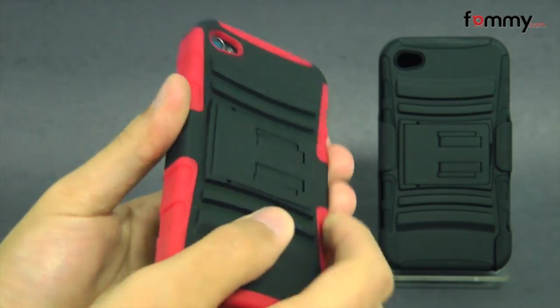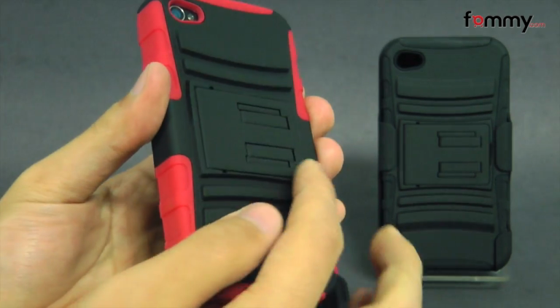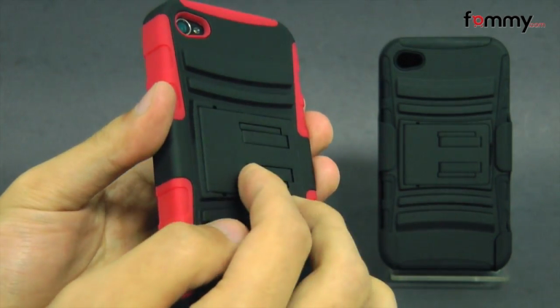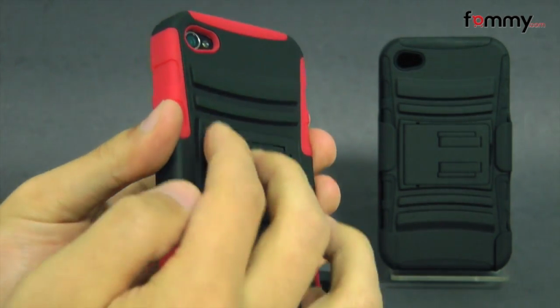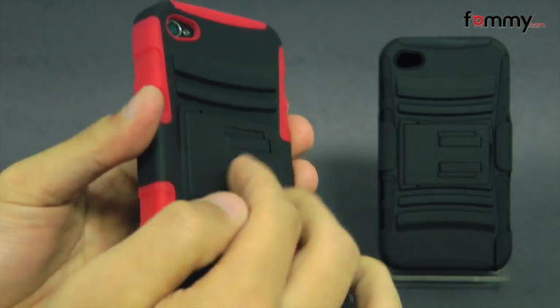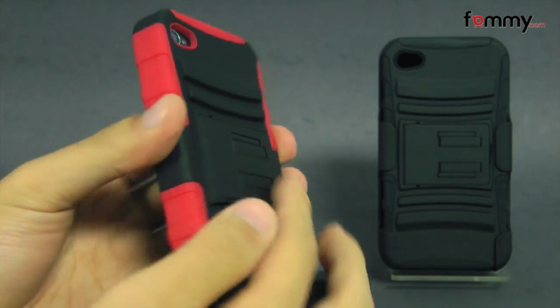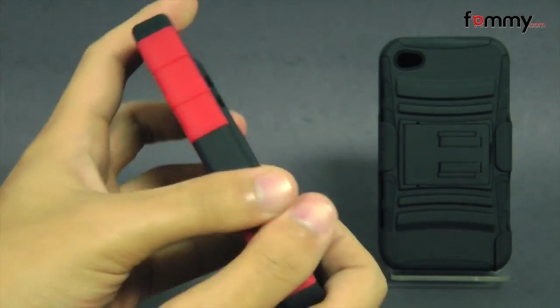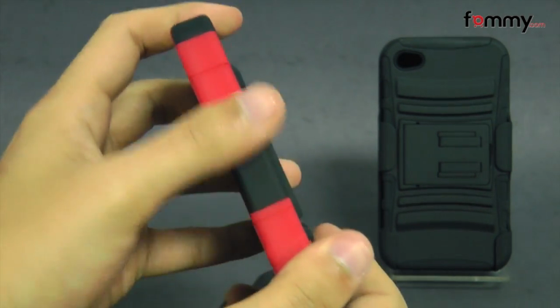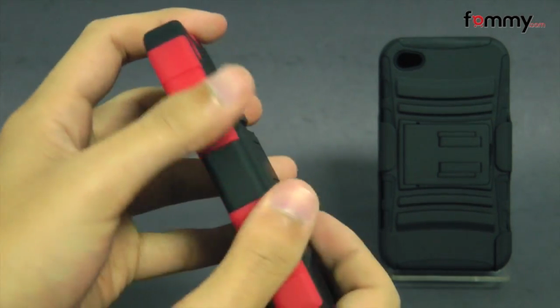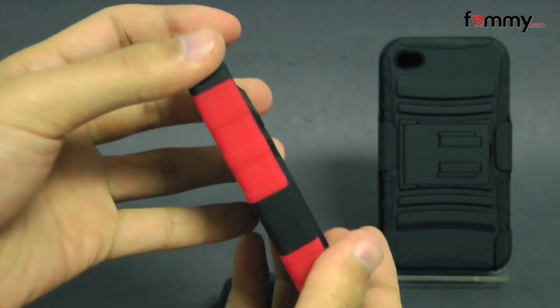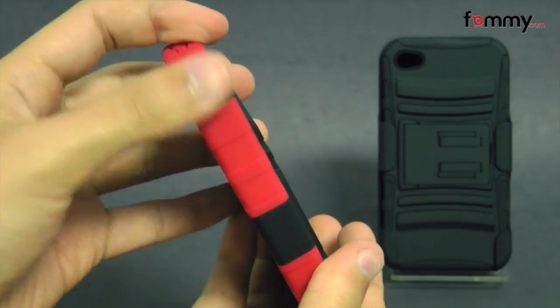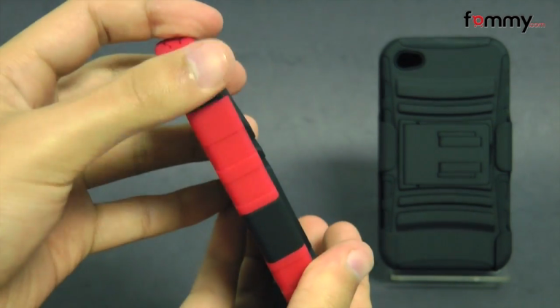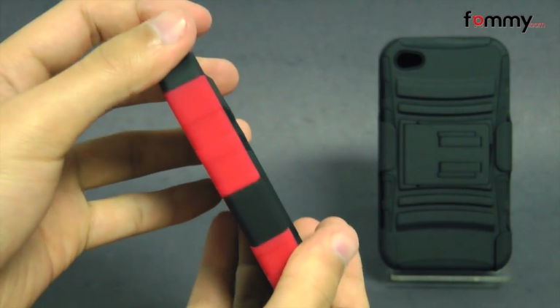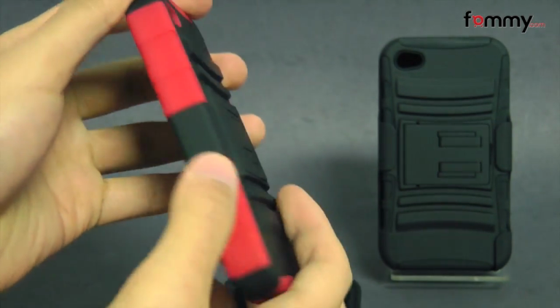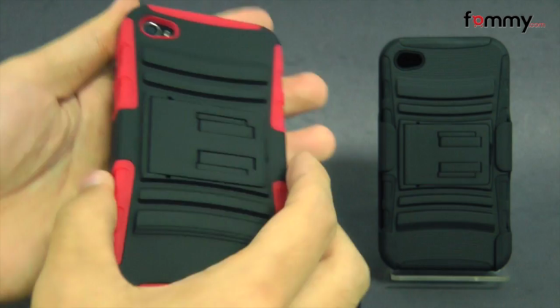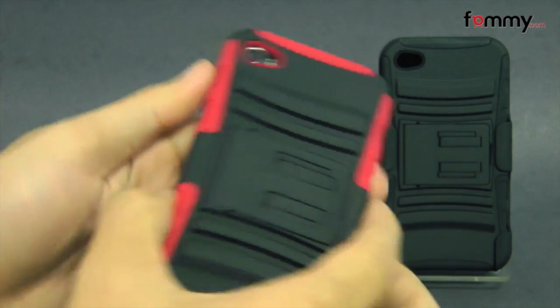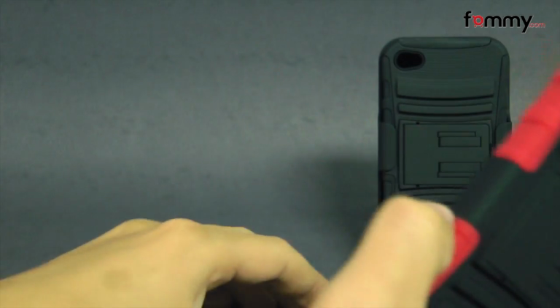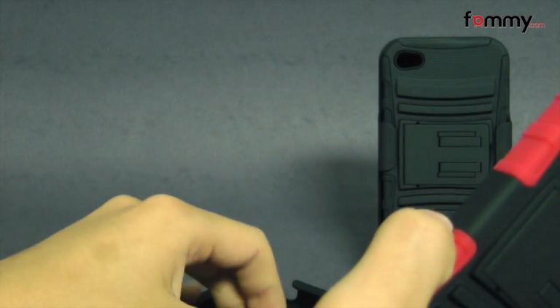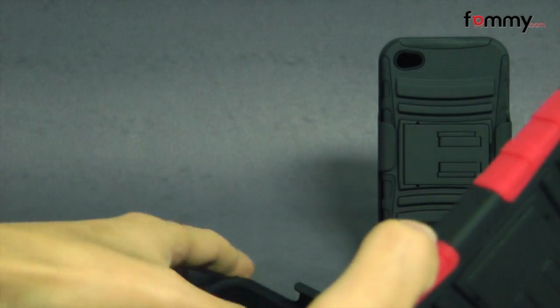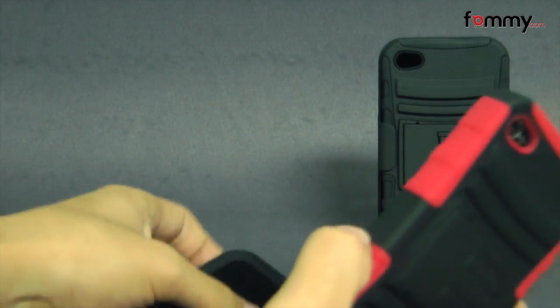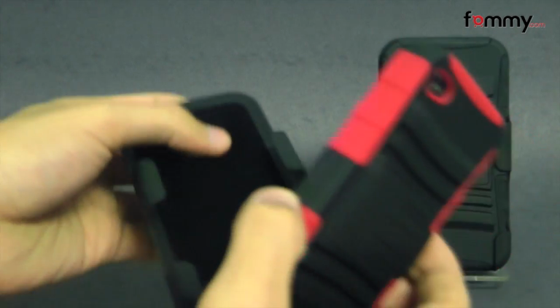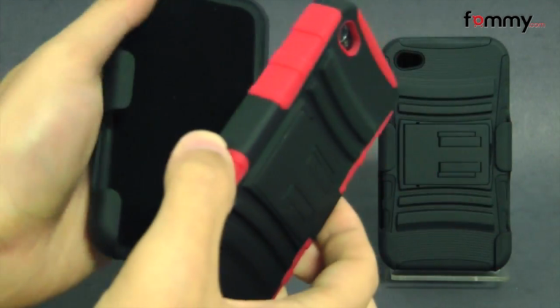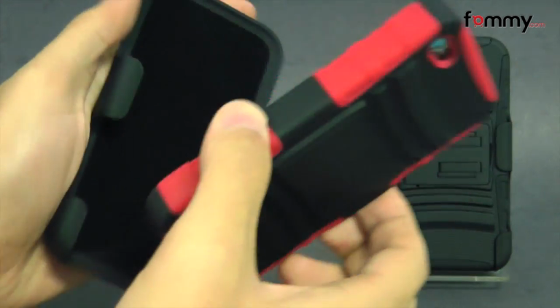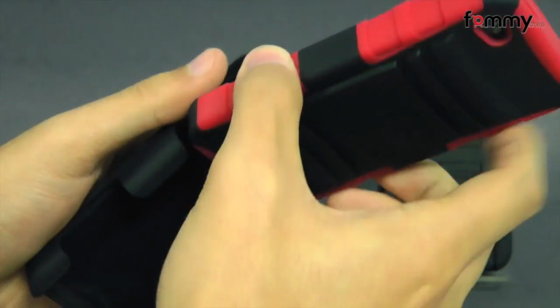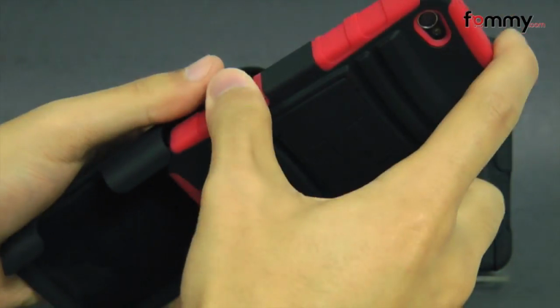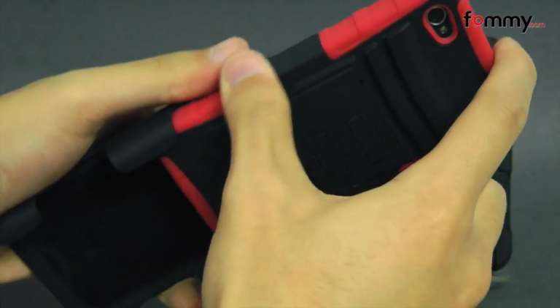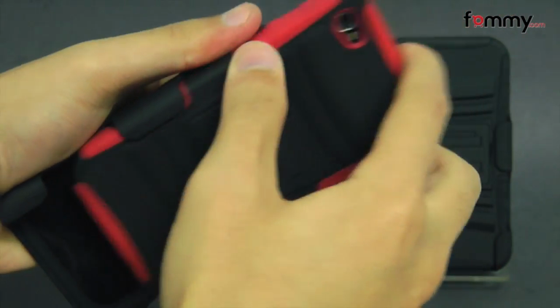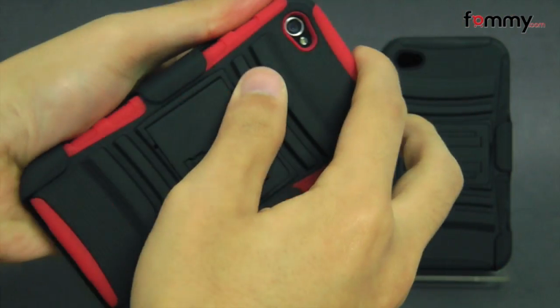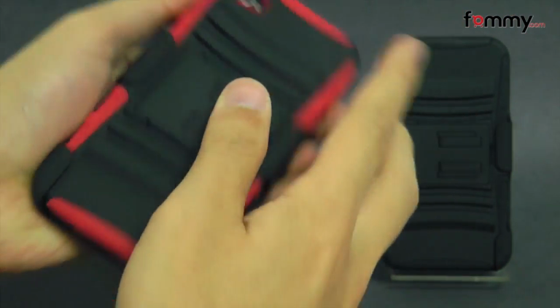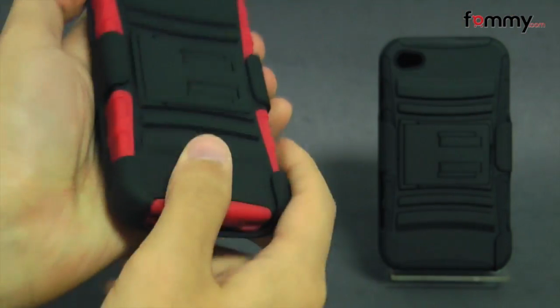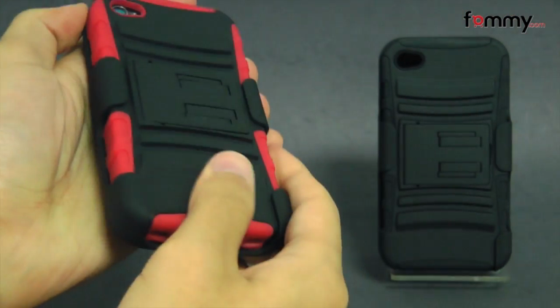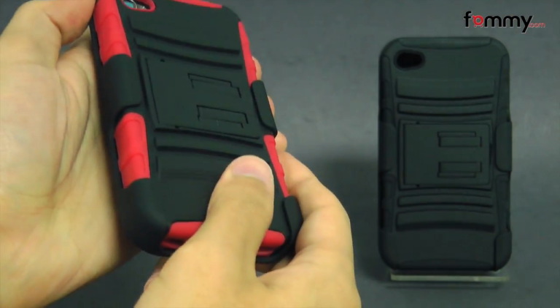The case covers up the entire back, sides, and corners of your device, while the holster covers up the touchscreen, so it gives you great overall protection.